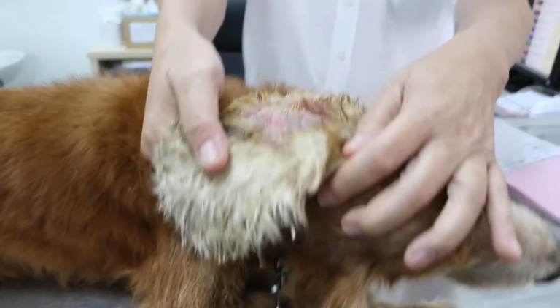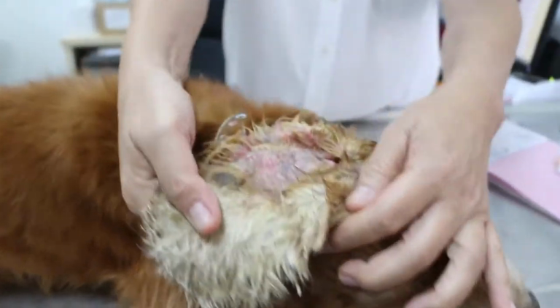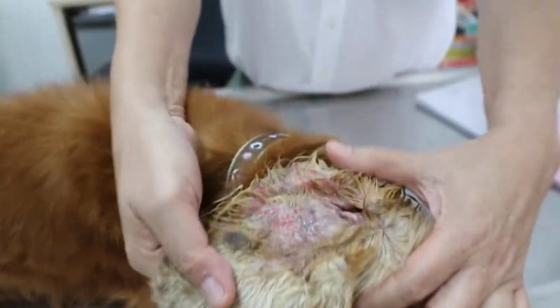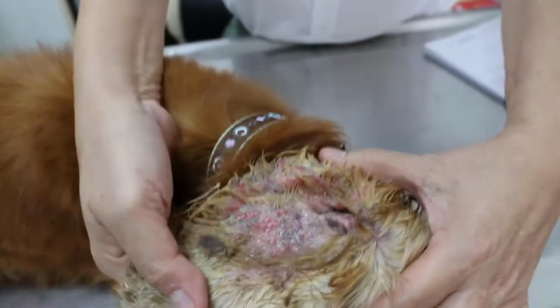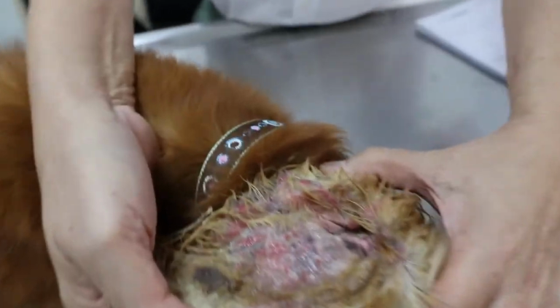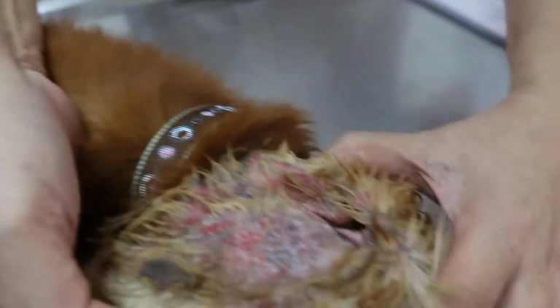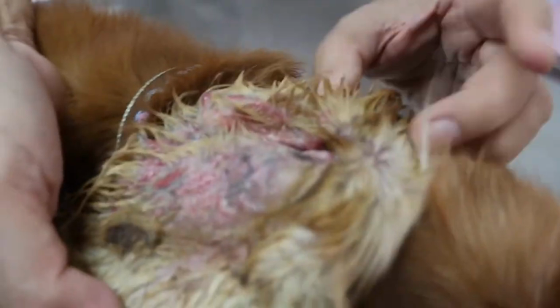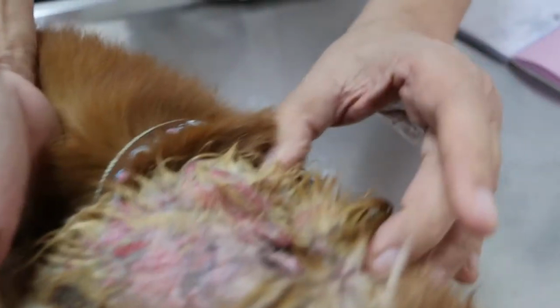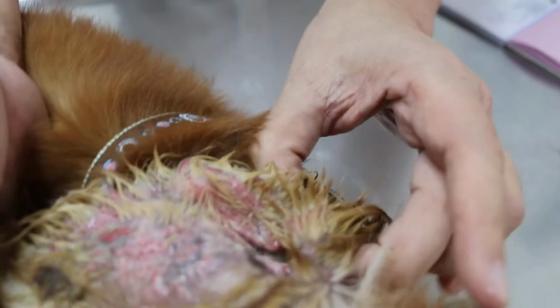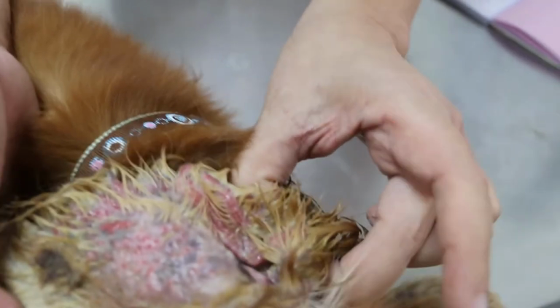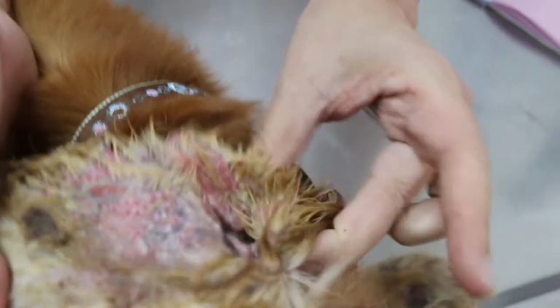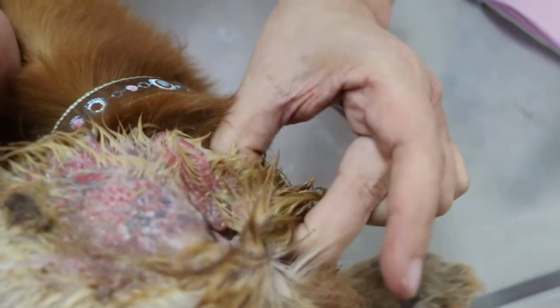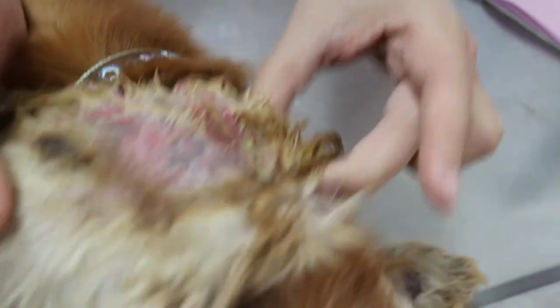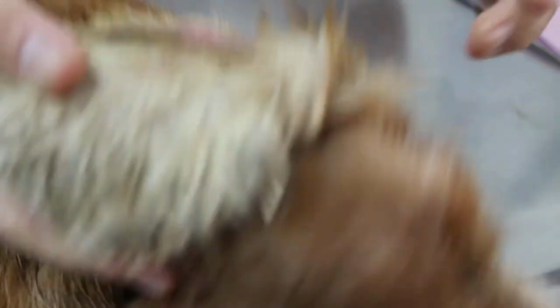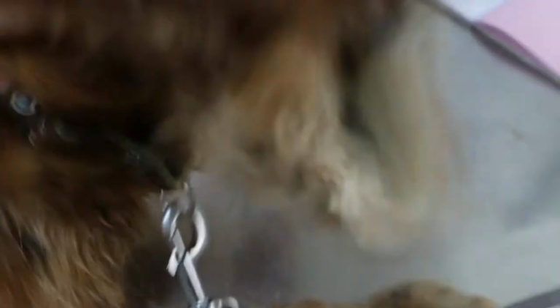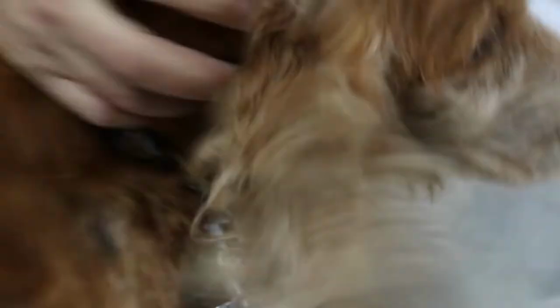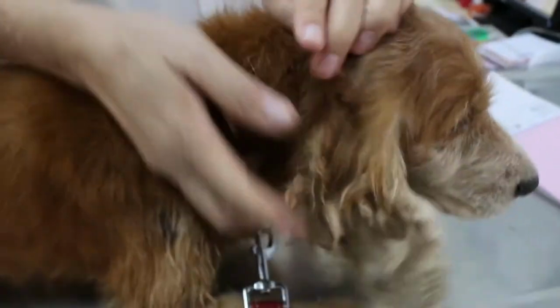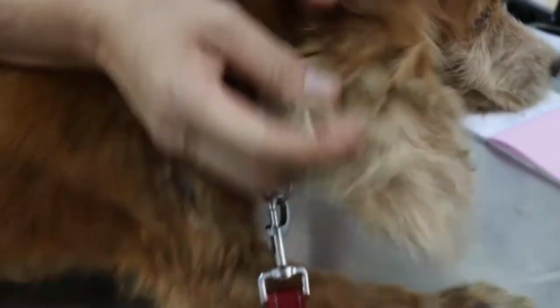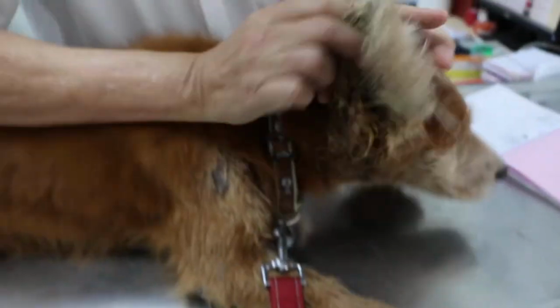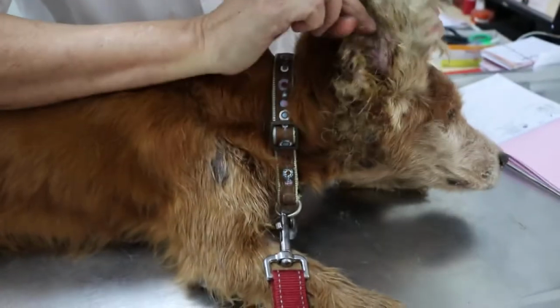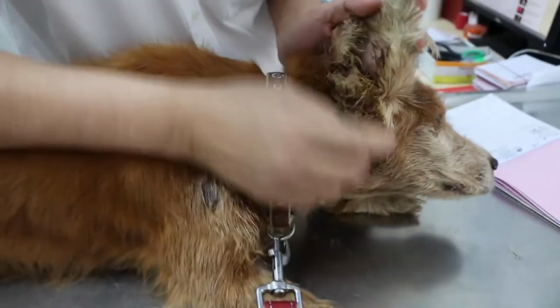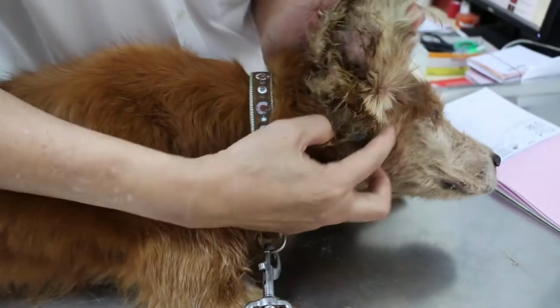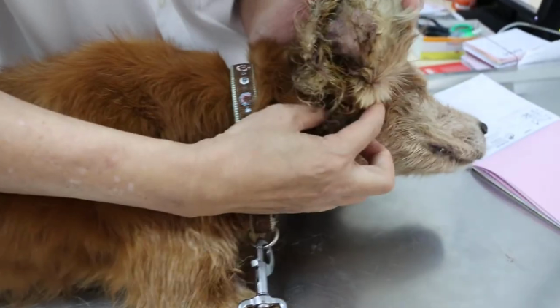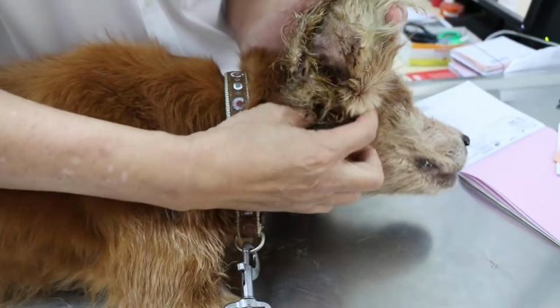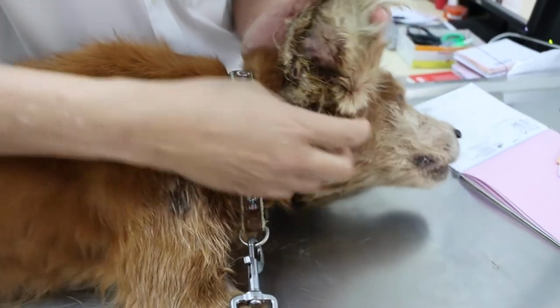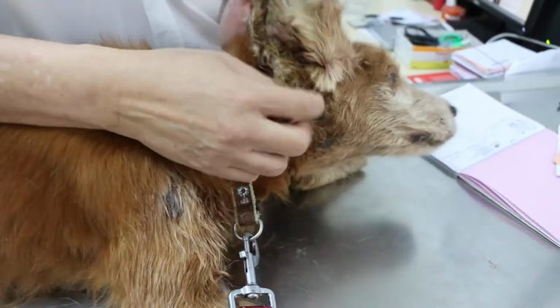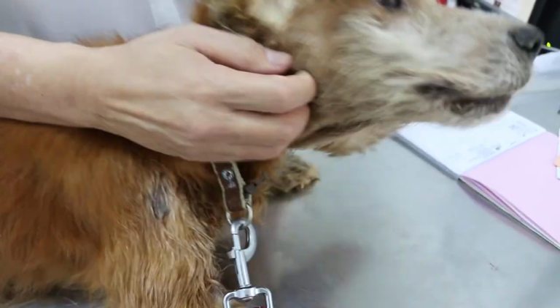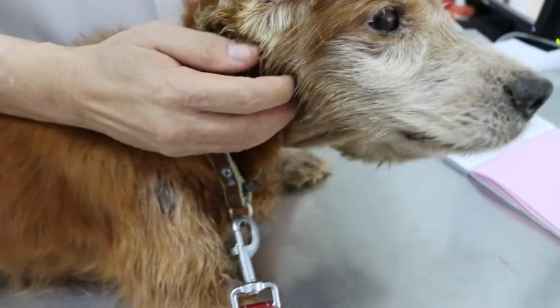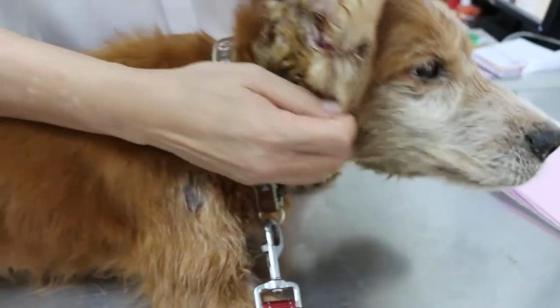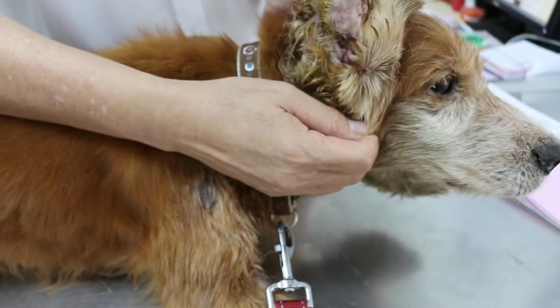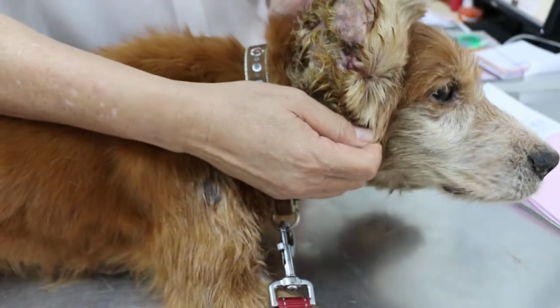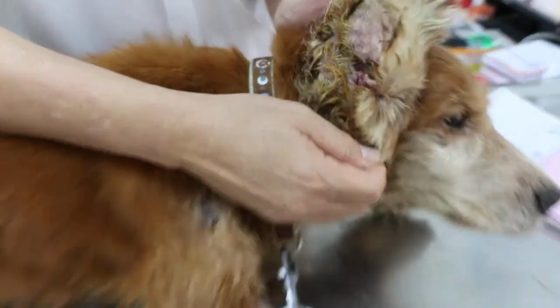This one is worse — ulcerated. The parts are all deep in, so it's painful. The other side is the same. Painful. There are parts and bleeding inside.